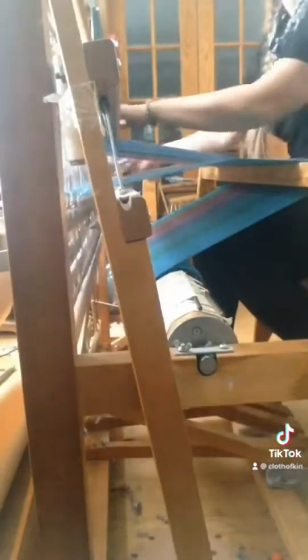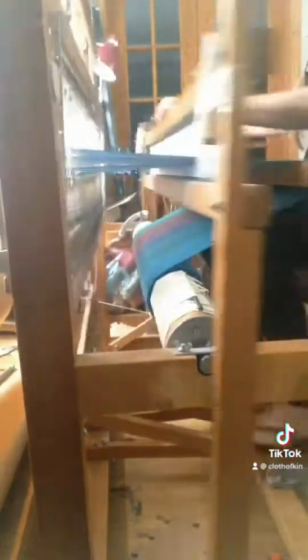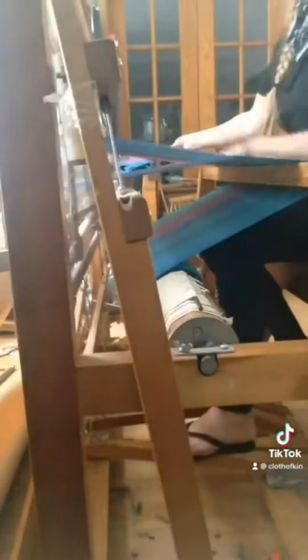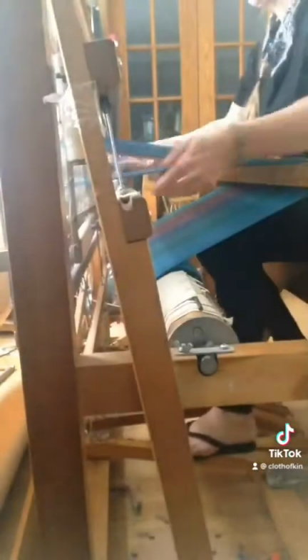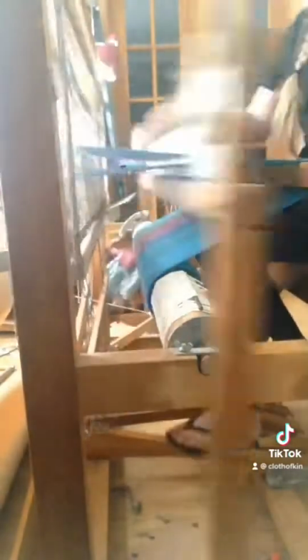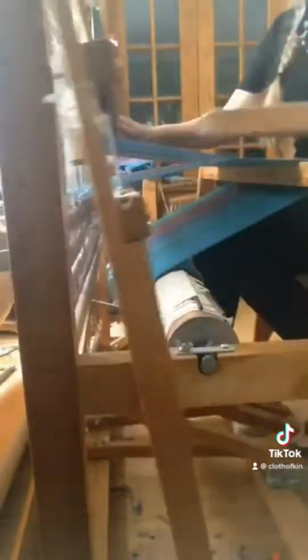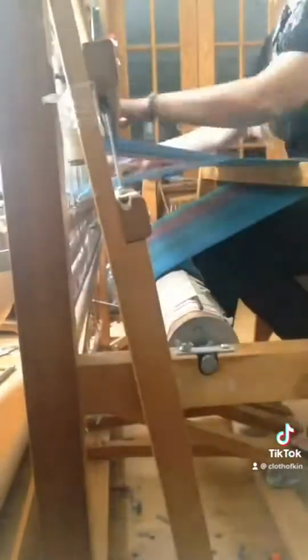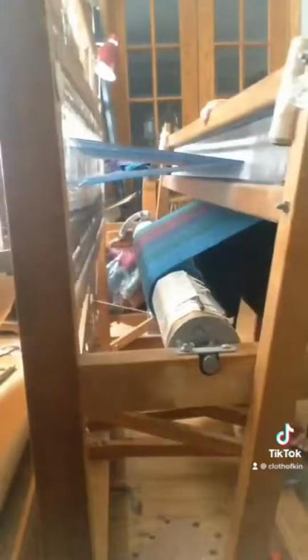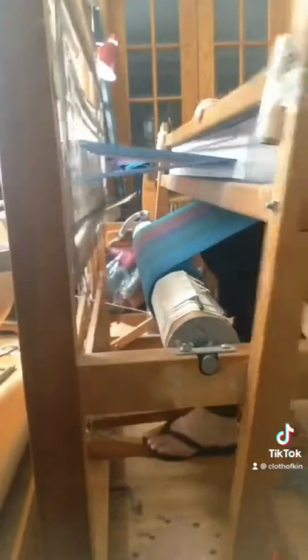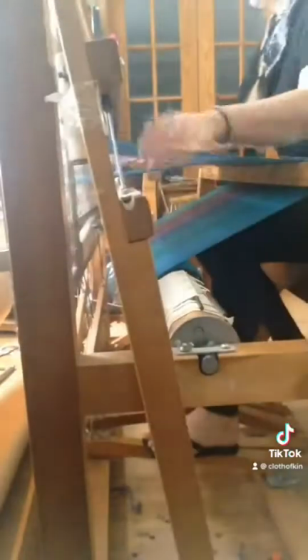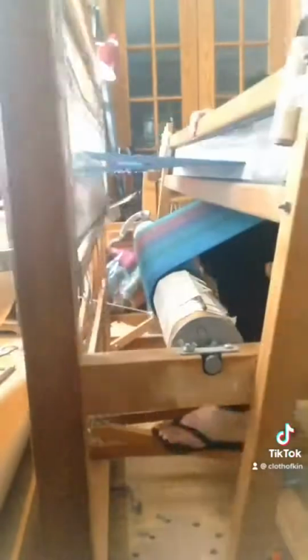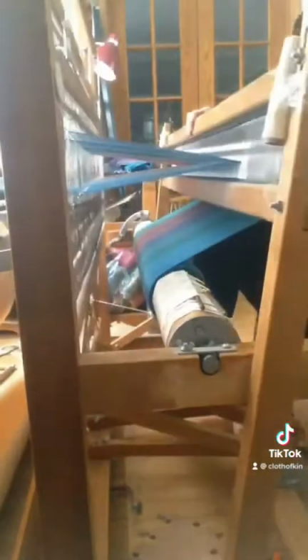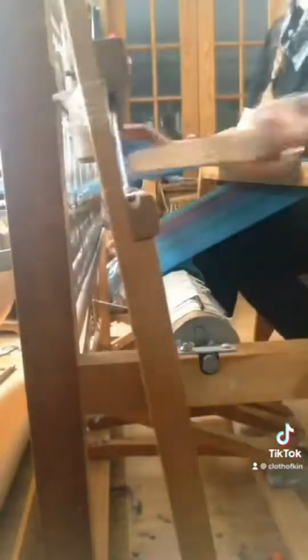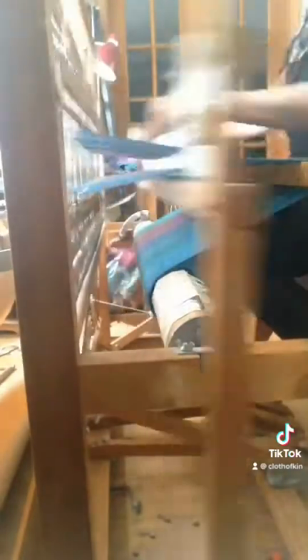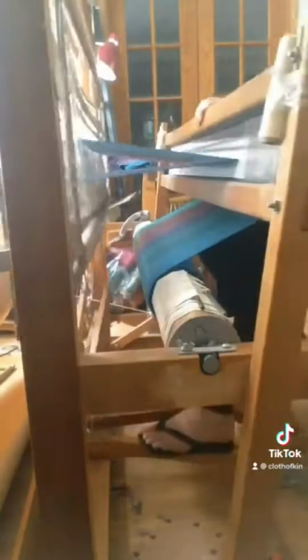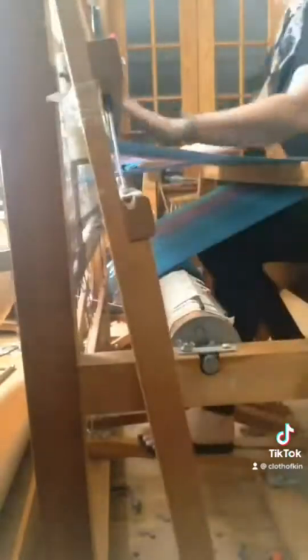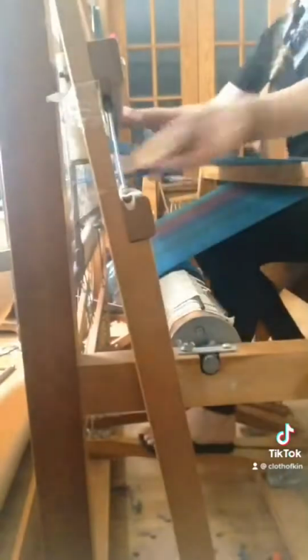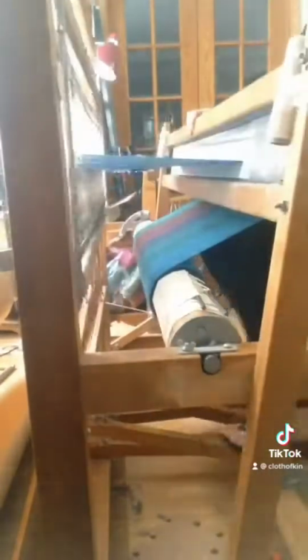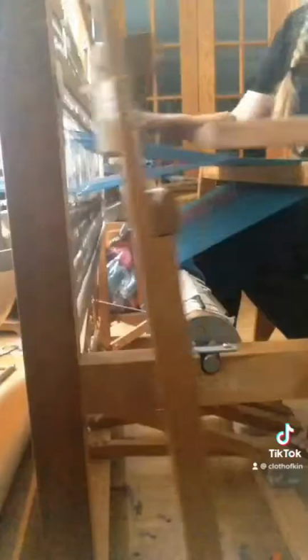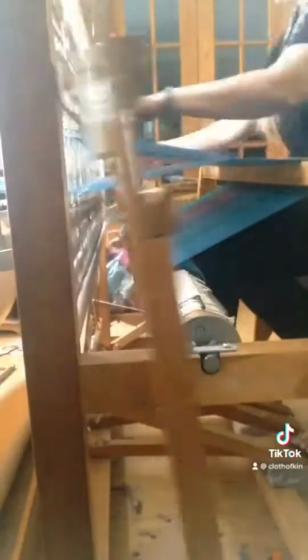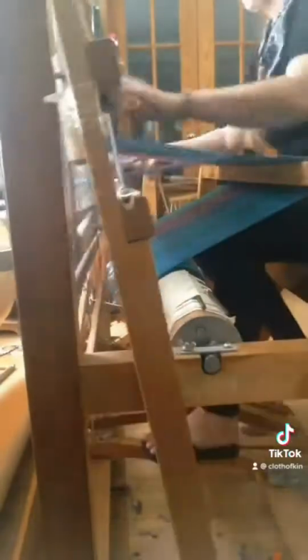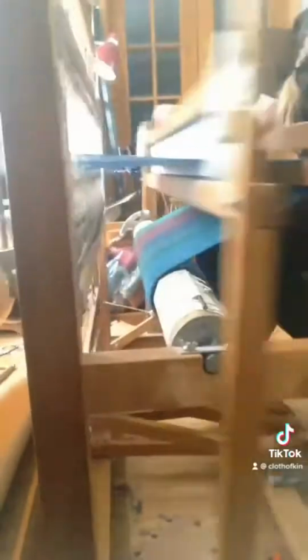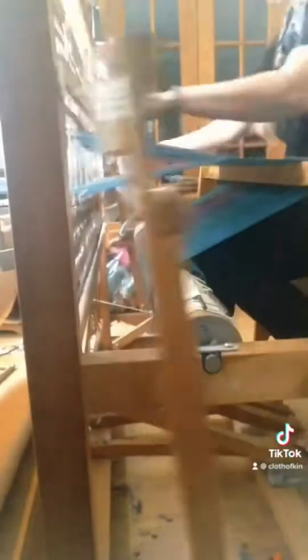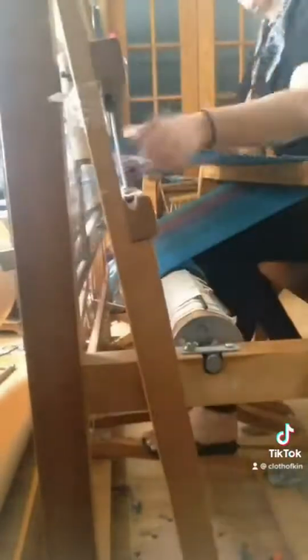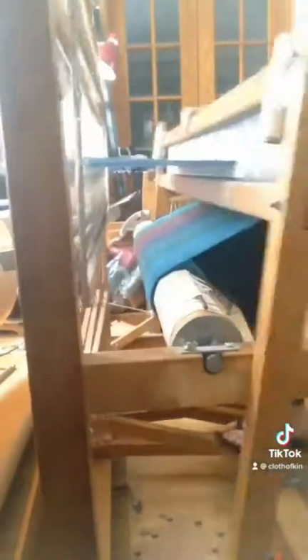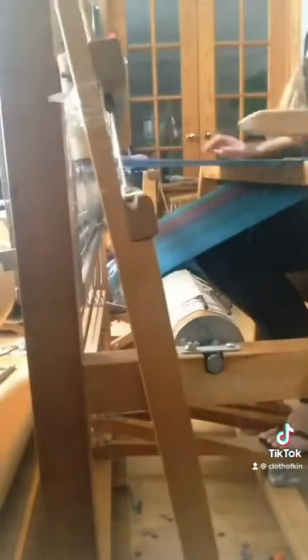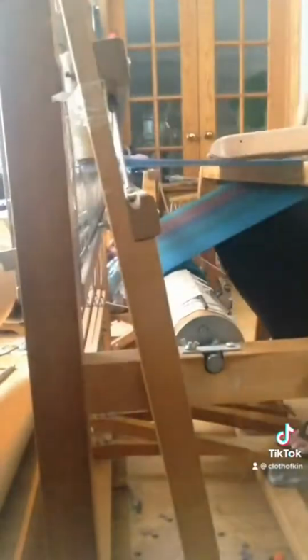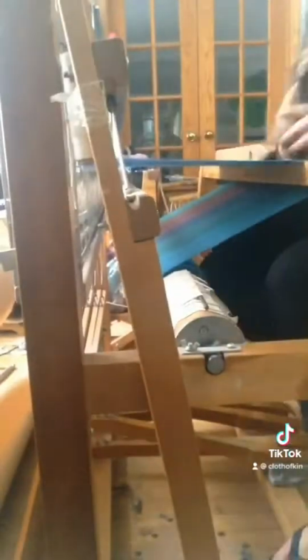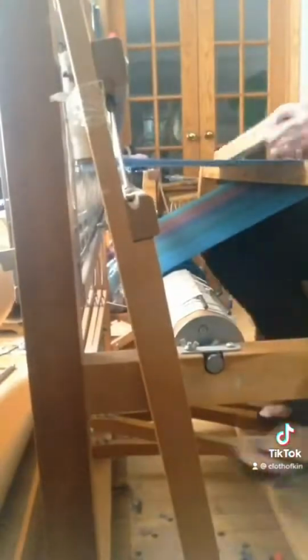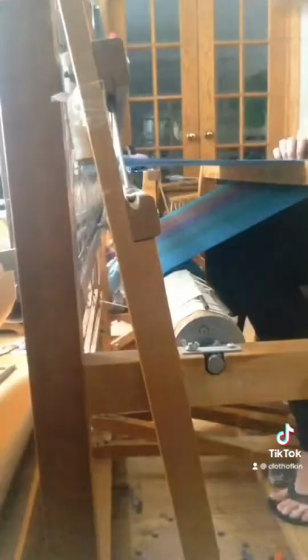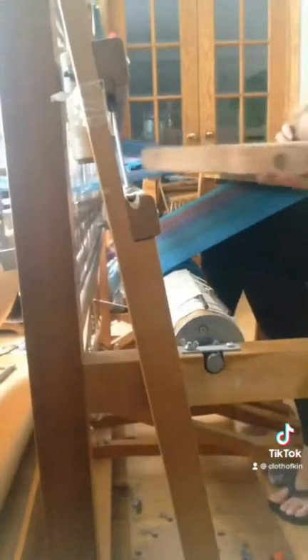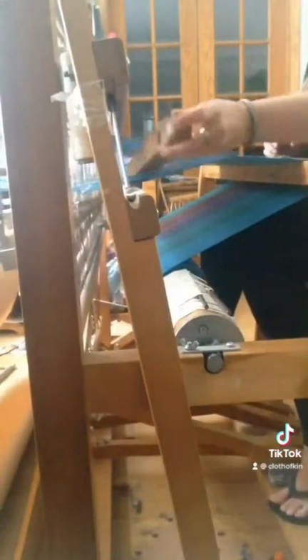That space is where the shuttle goes. I'm pushing the pedal — it lifts half the threads. The shuttle goes through here. I'm weaving at regular speed — well, it's two times faster.